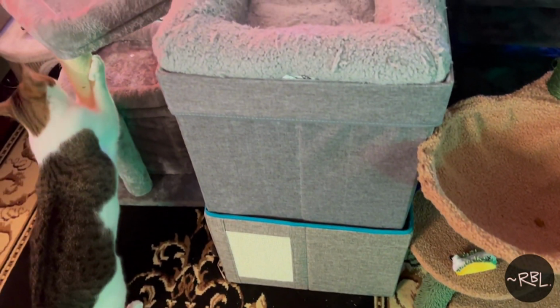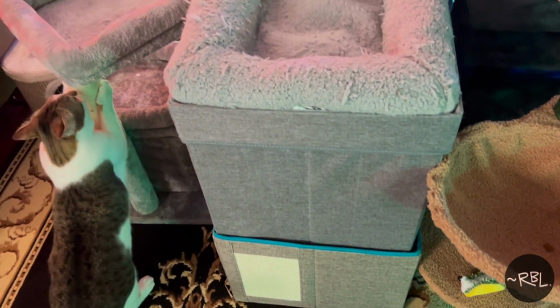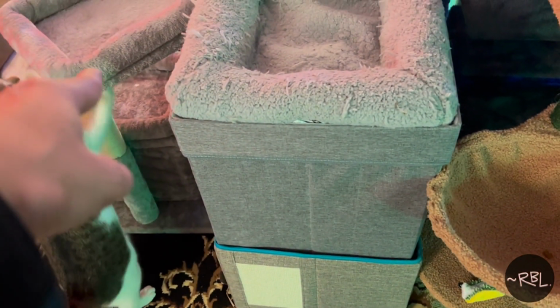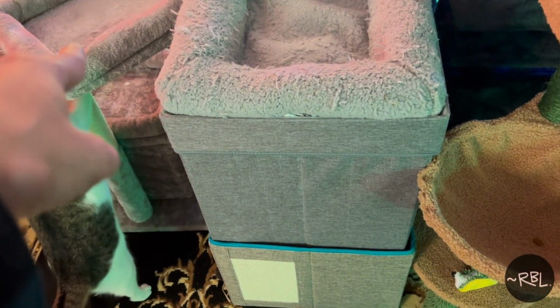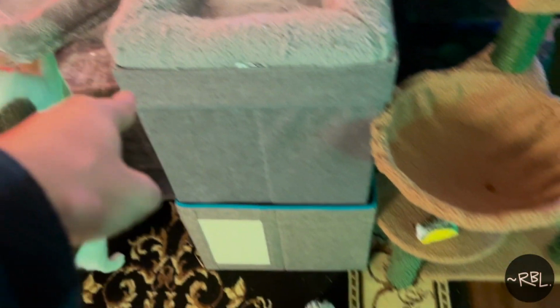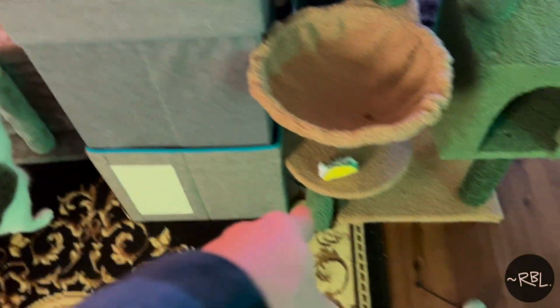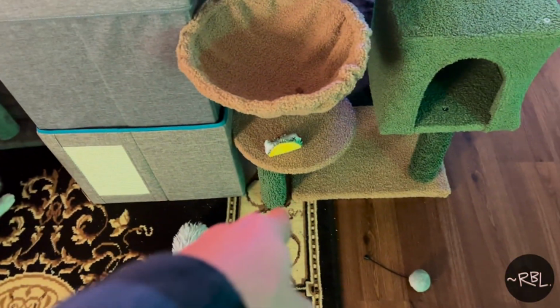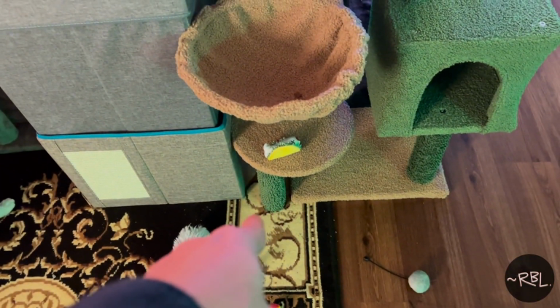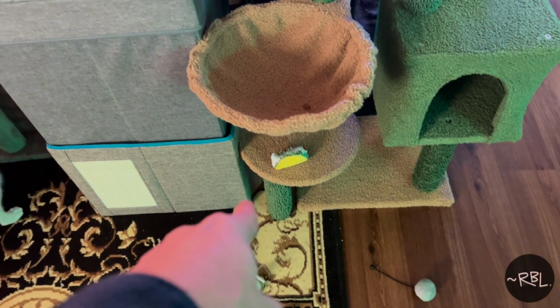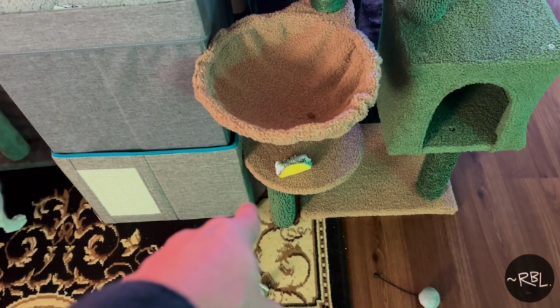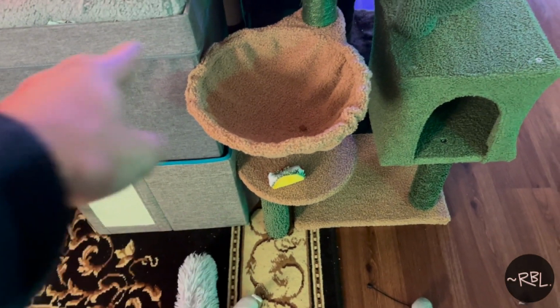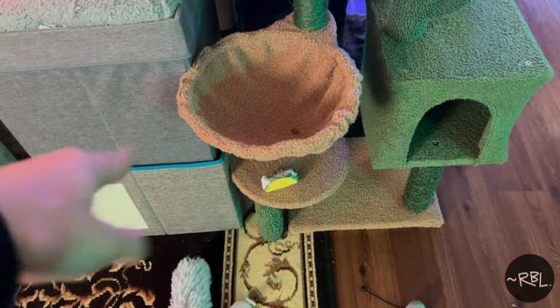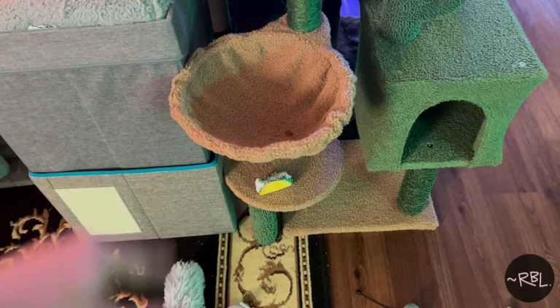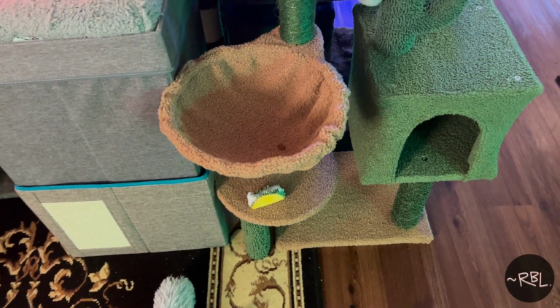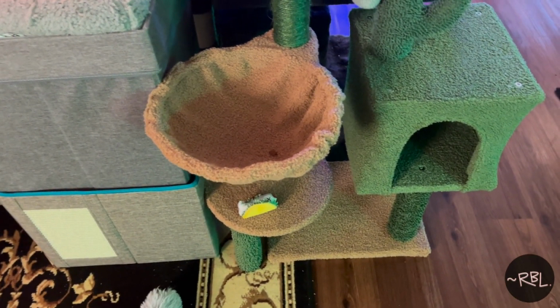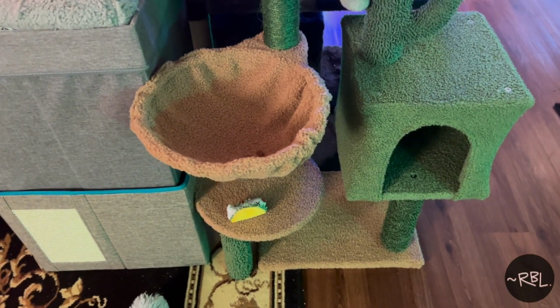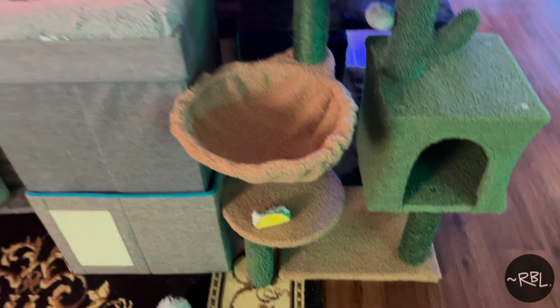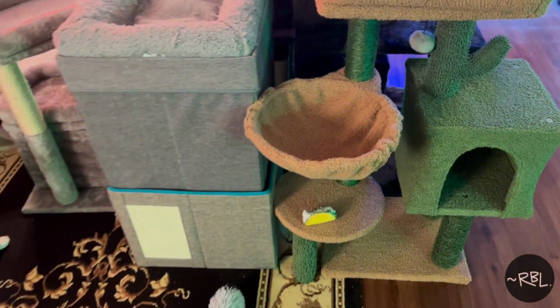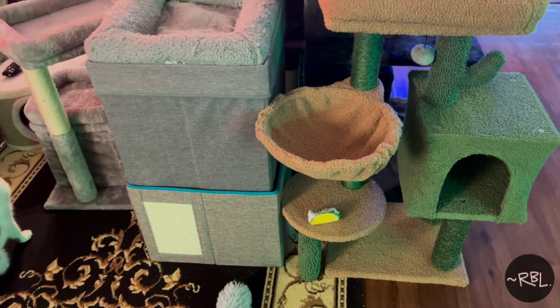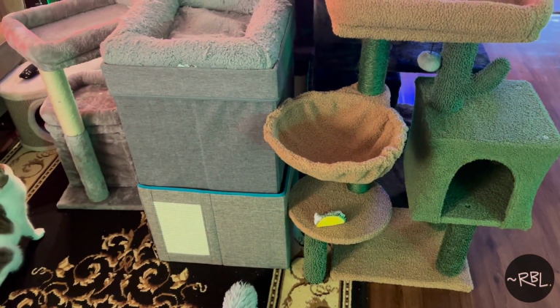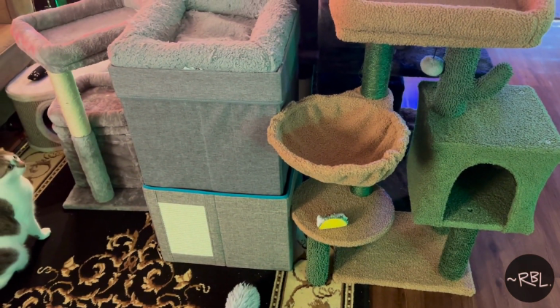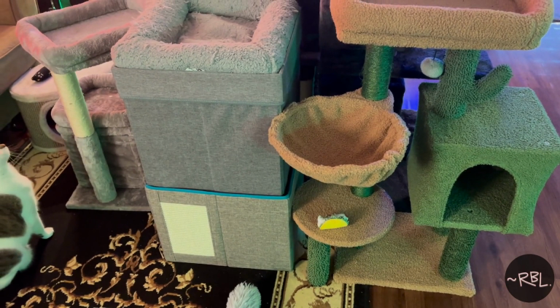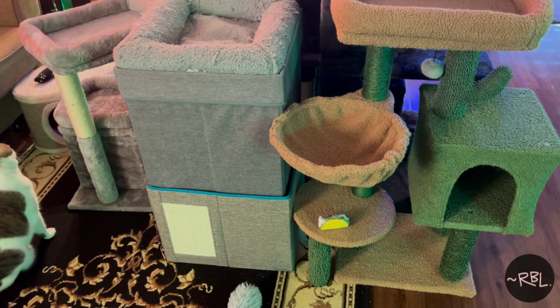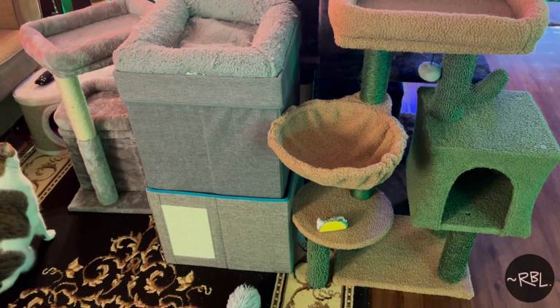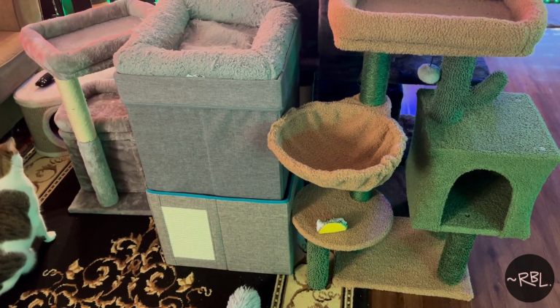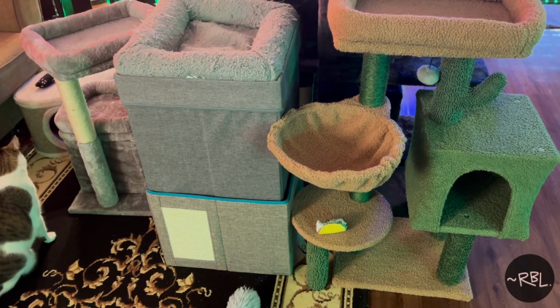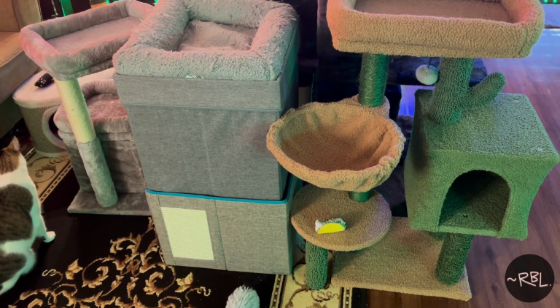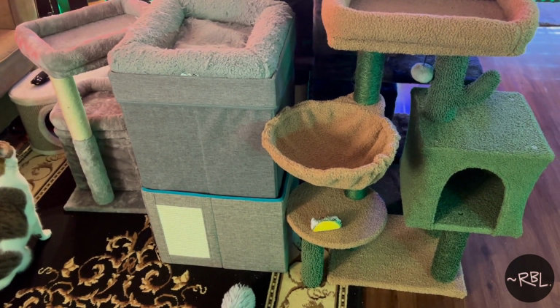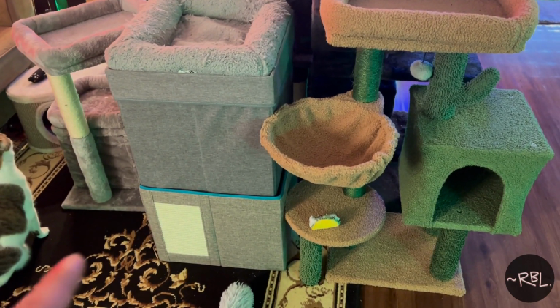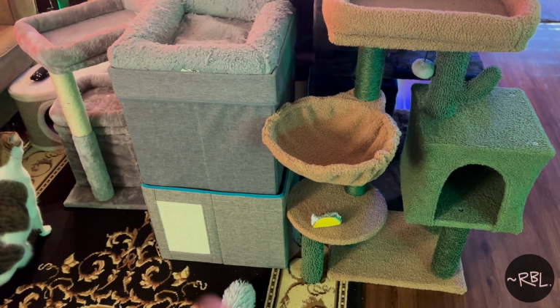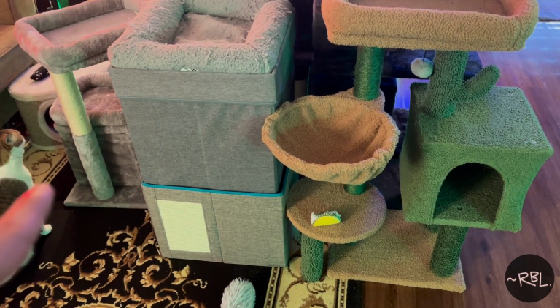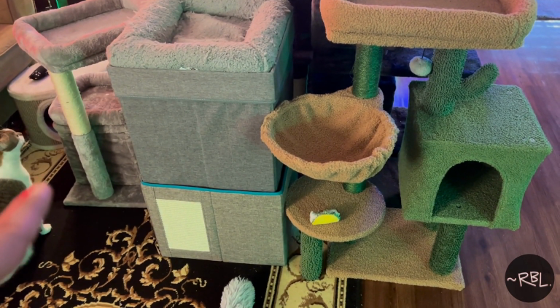Usually I have this one right here, and I kind of move it around back and forth. So right now, clearly, she's trying to figure it out because I just relocated the whole thing.